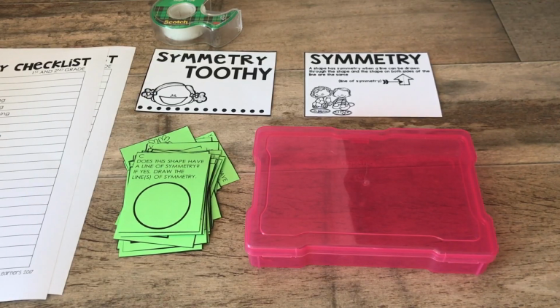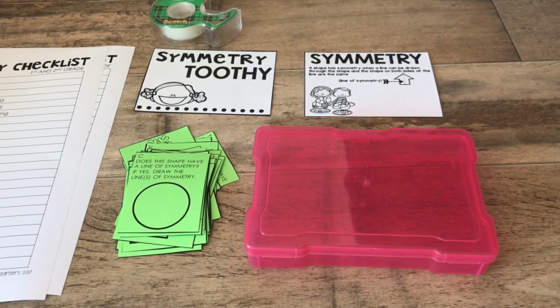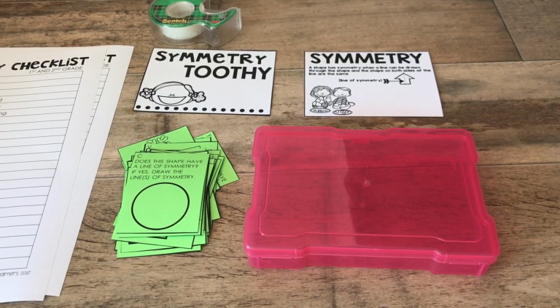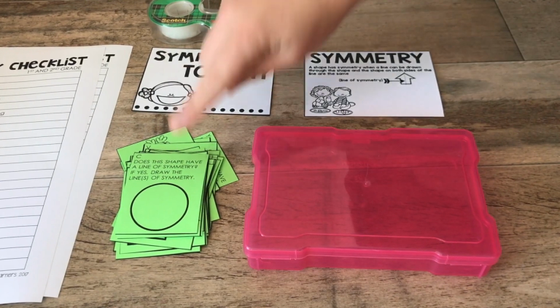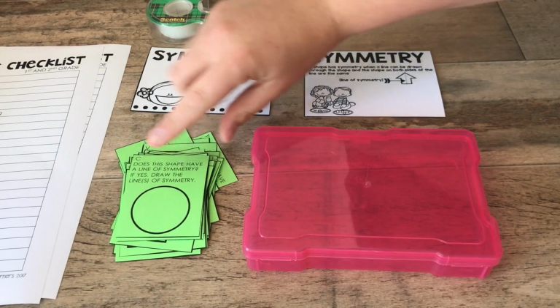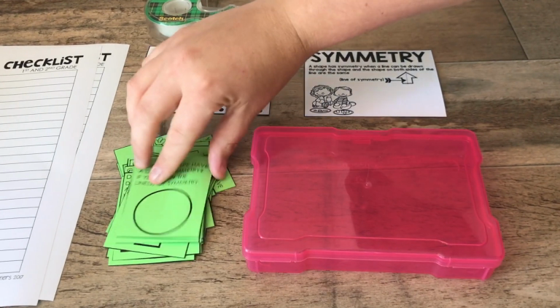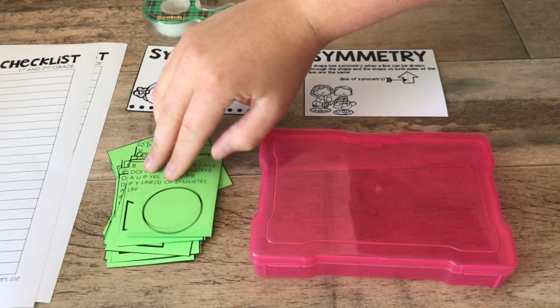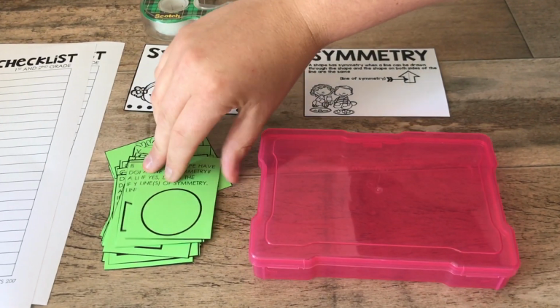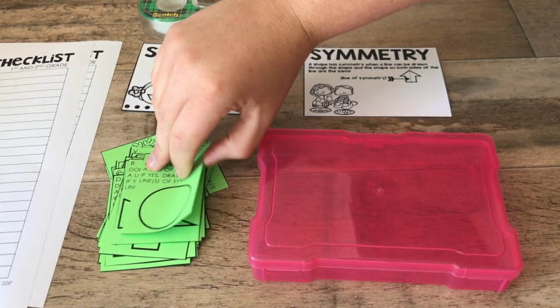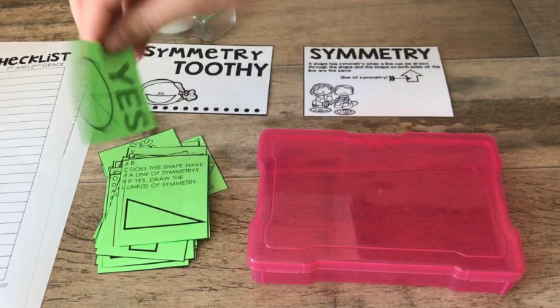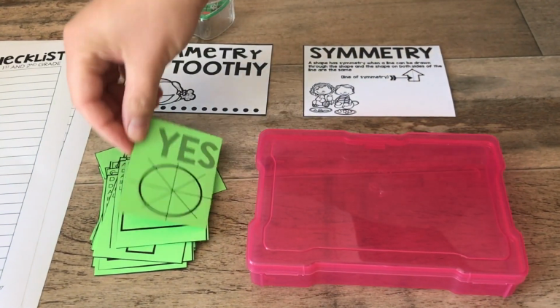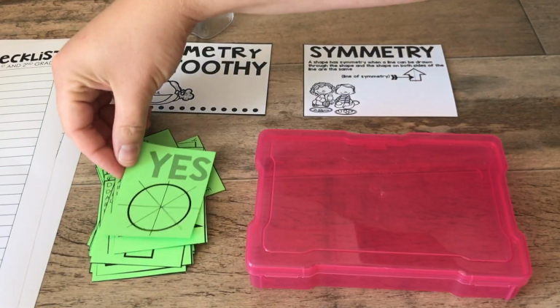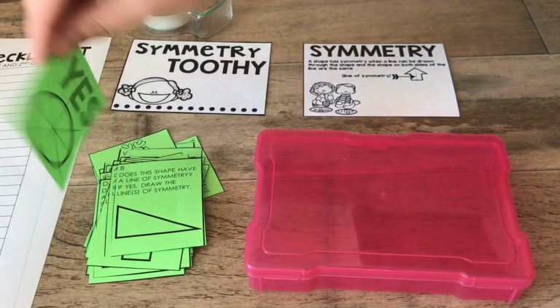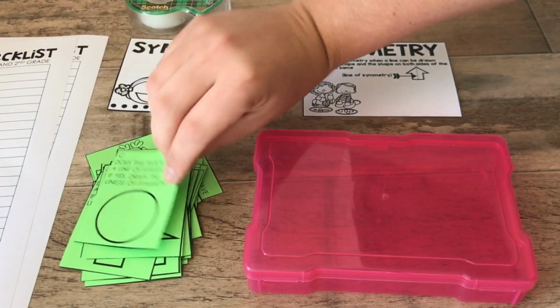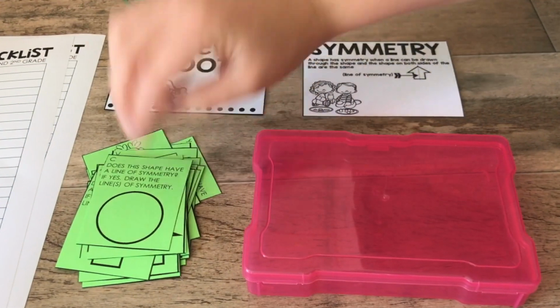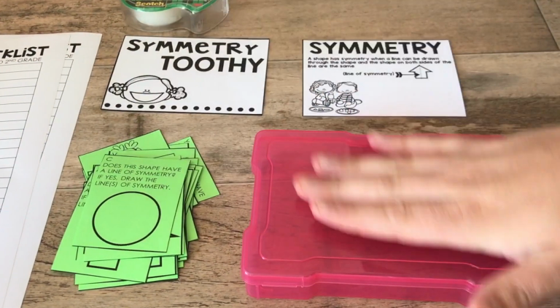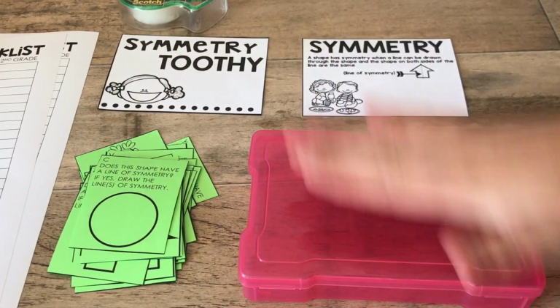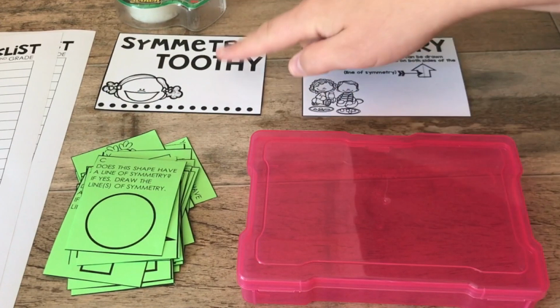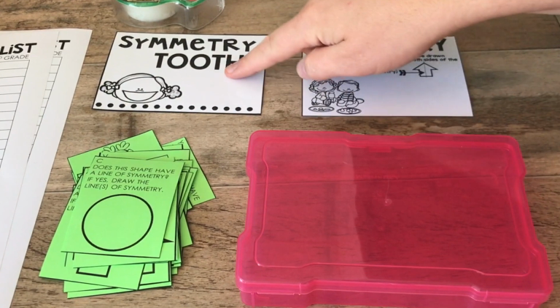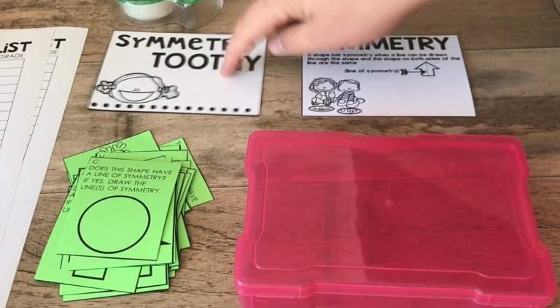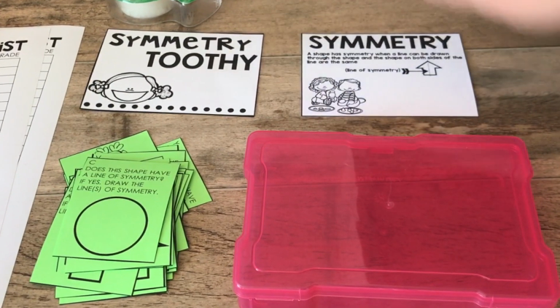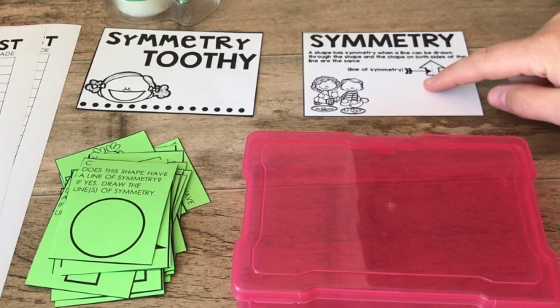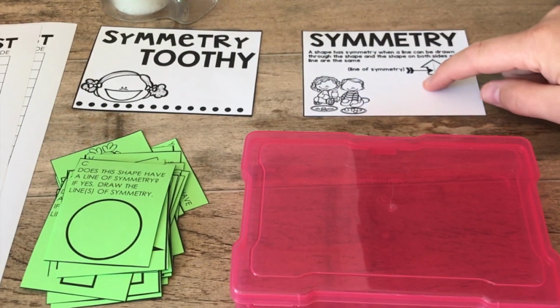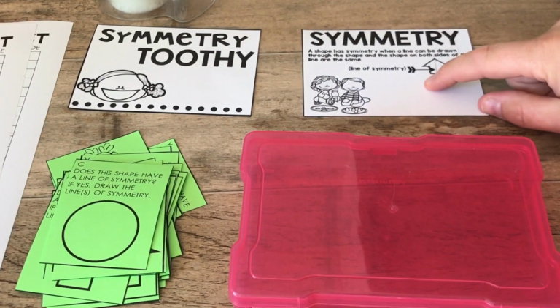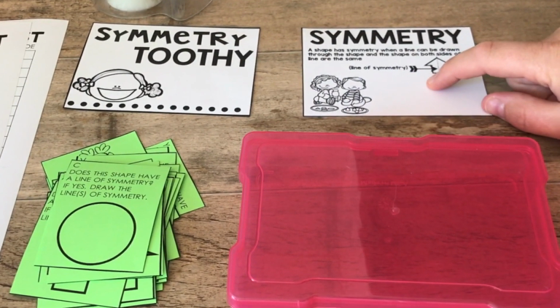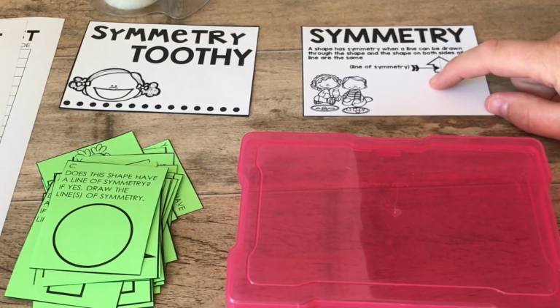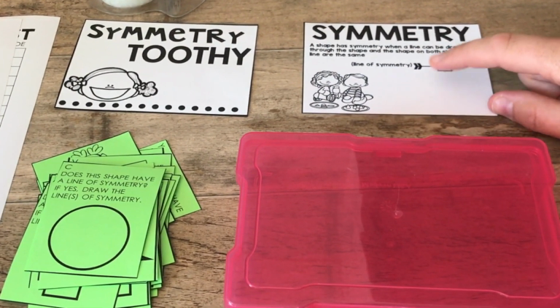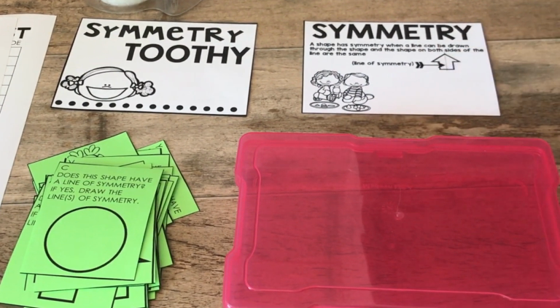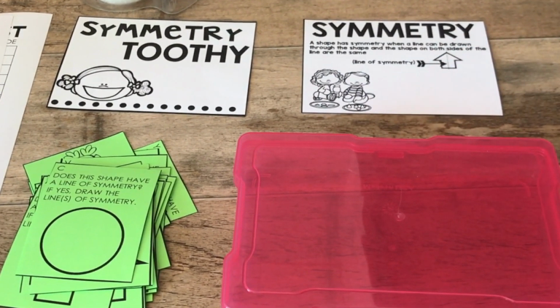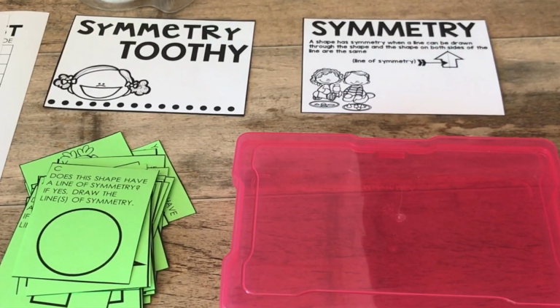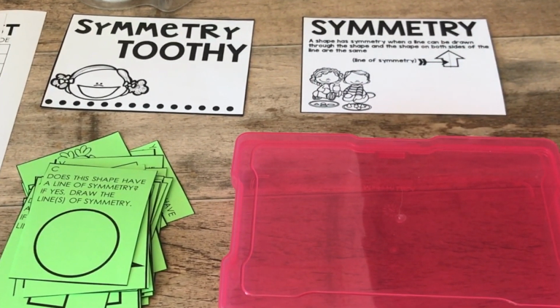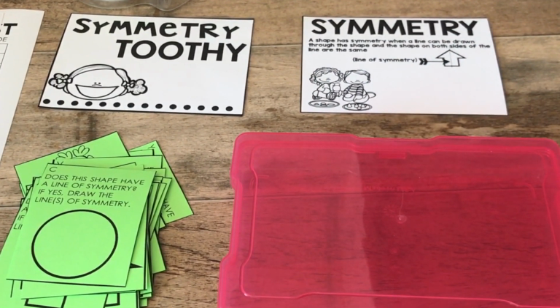As you can see, we've got our Toothy Task Kit cards with answers on the back, we've got our container, our cover, and our skill helper chart, and I'm going to show you quickly how I assemble that.